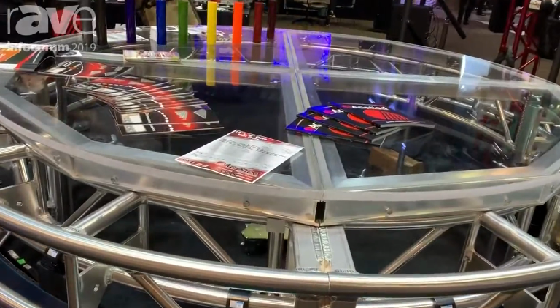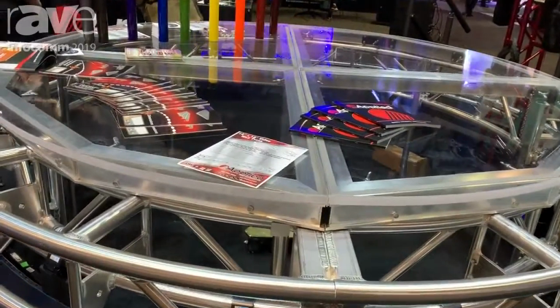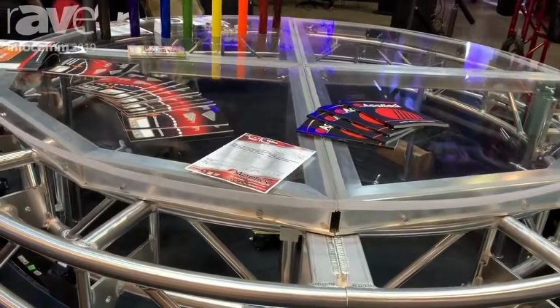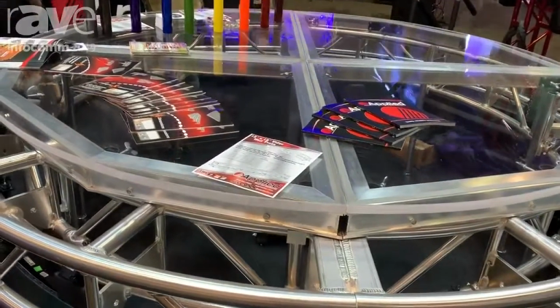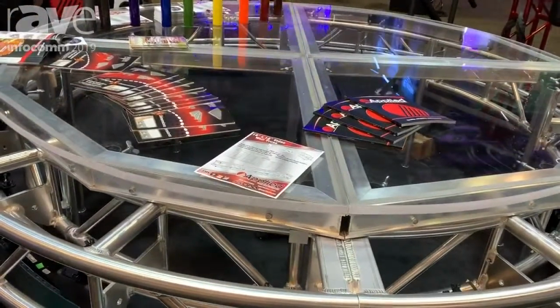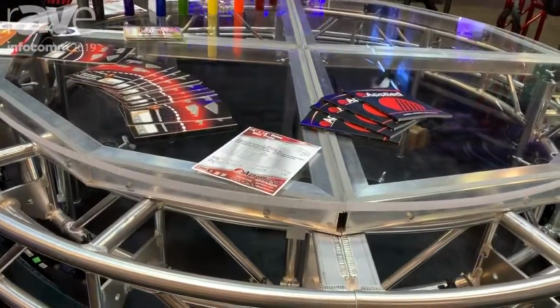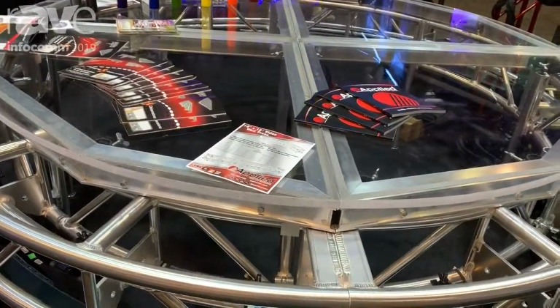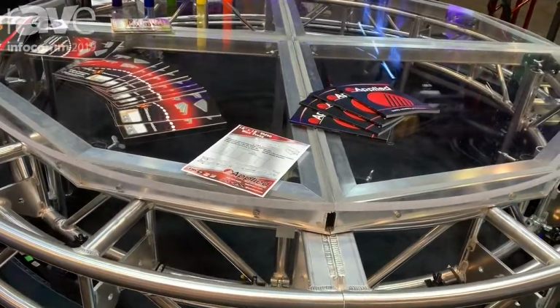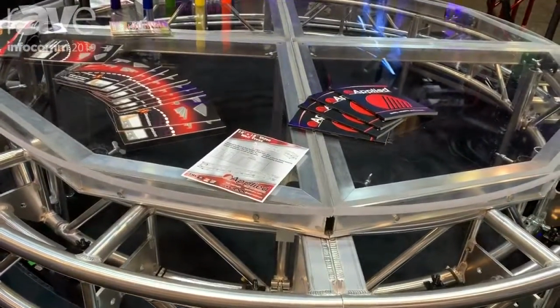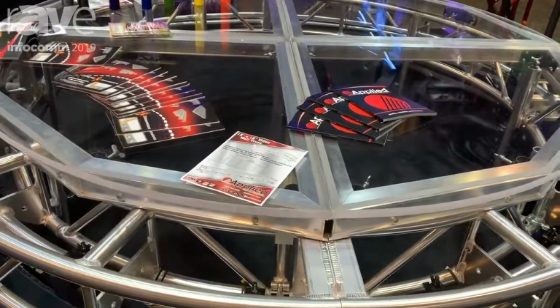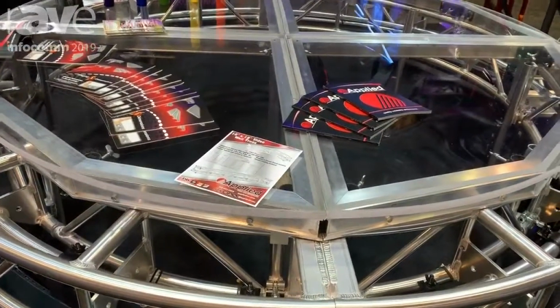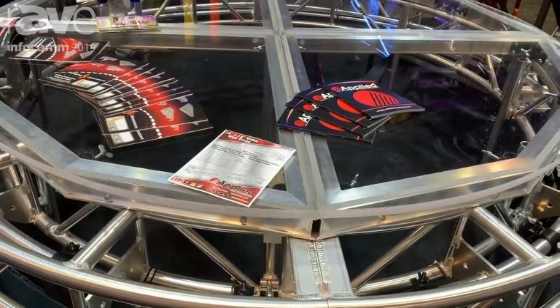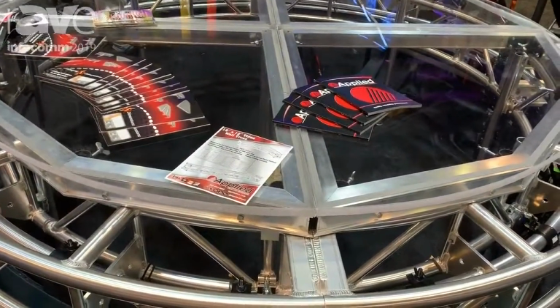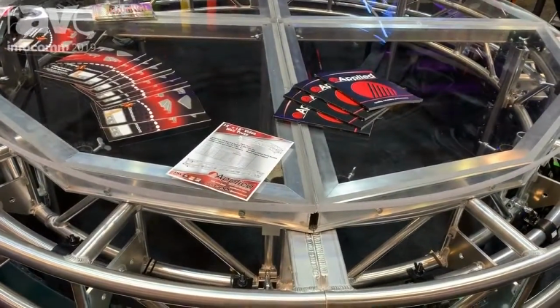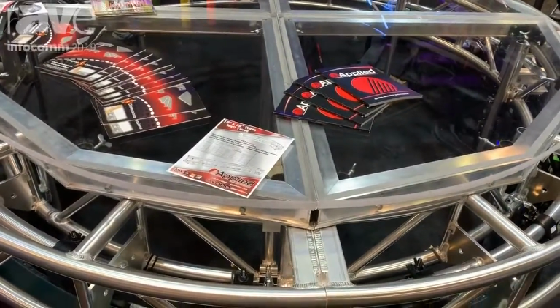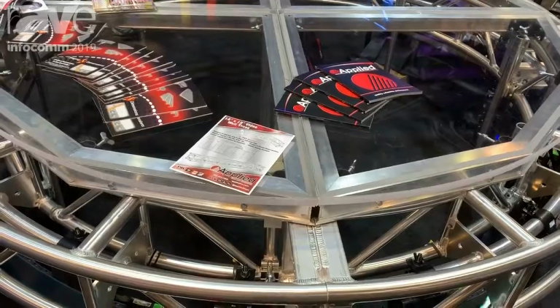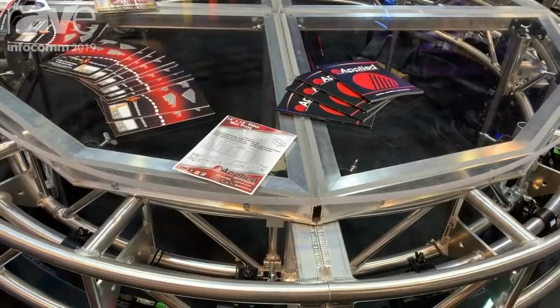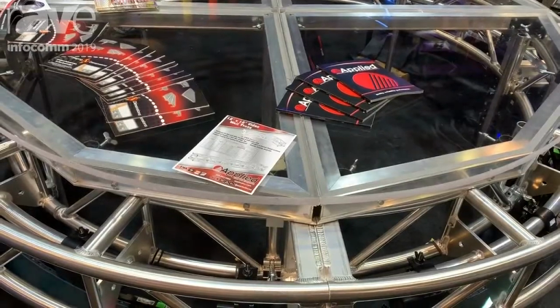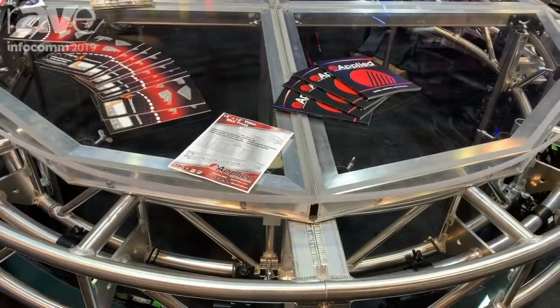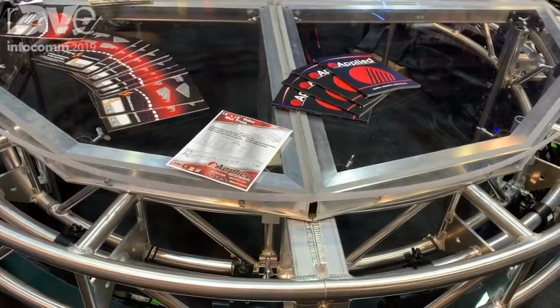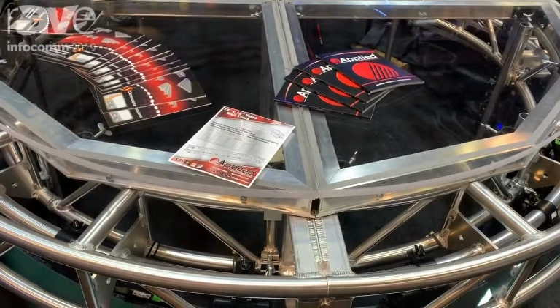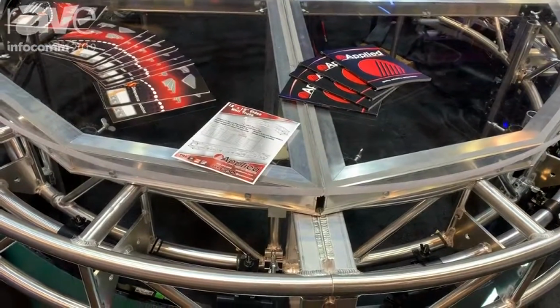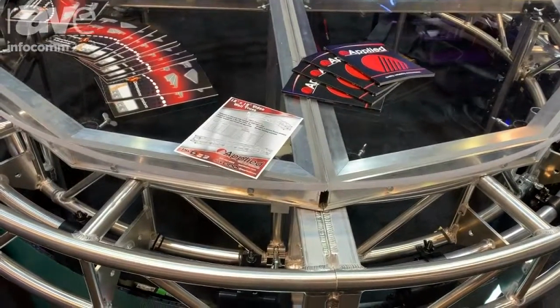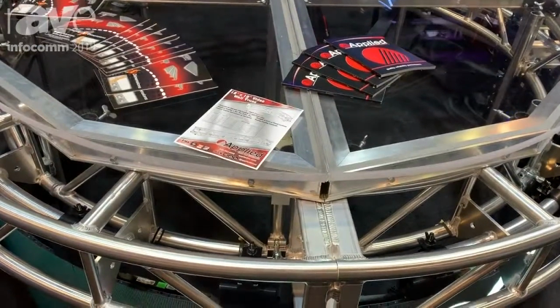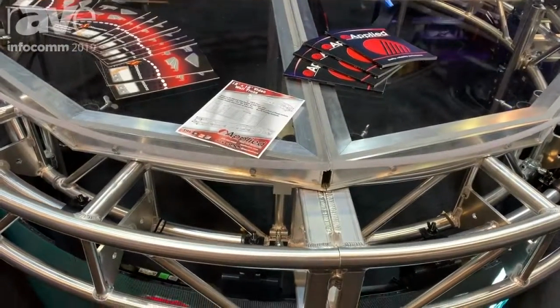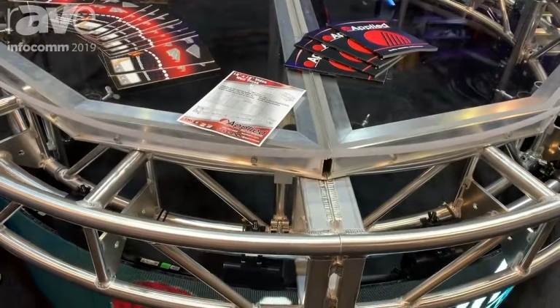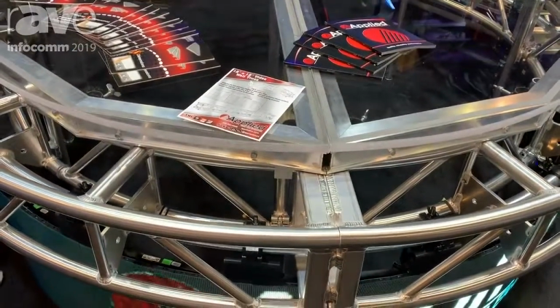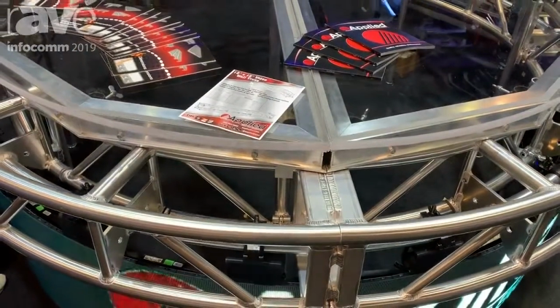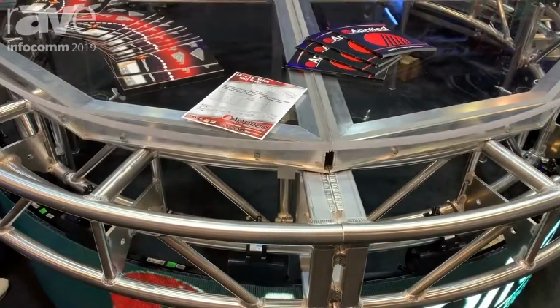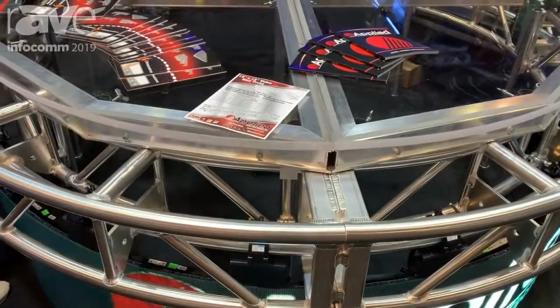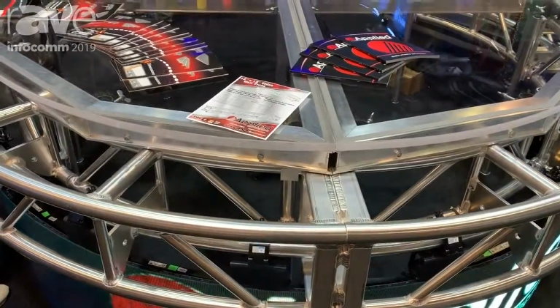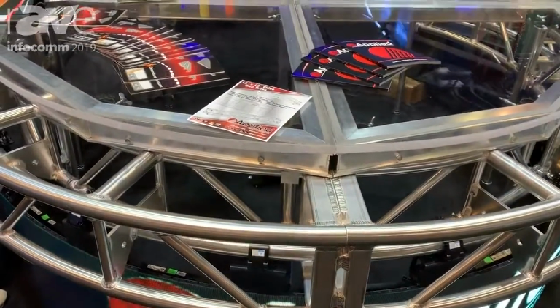We have a 12 inch version here on the show floor that is curved. We absolutely make a straight version as well. We also make a 16 inch version that's bolted and or spigoted.